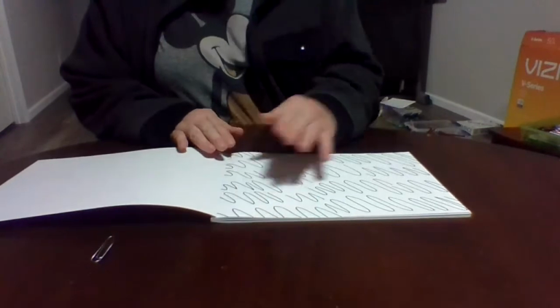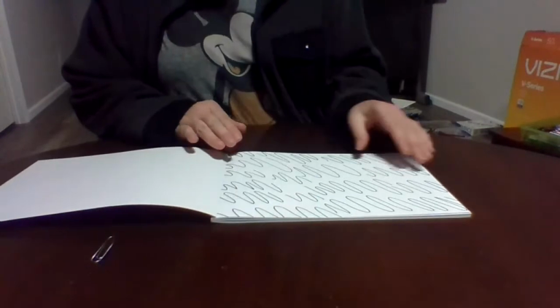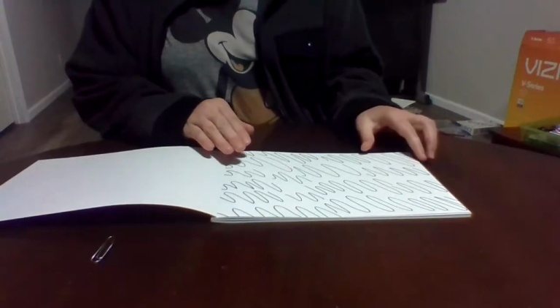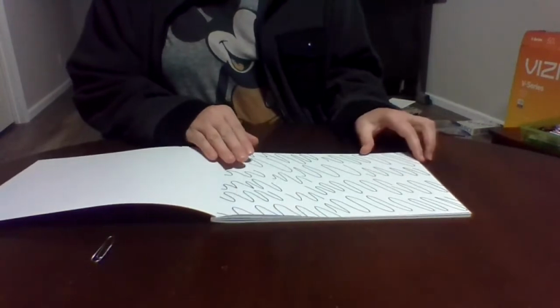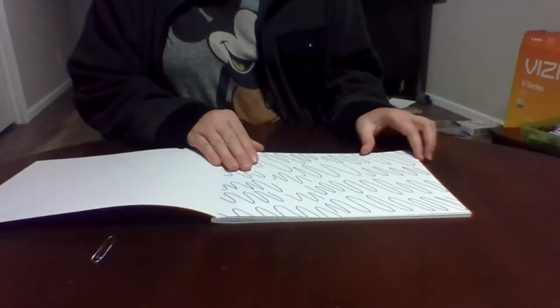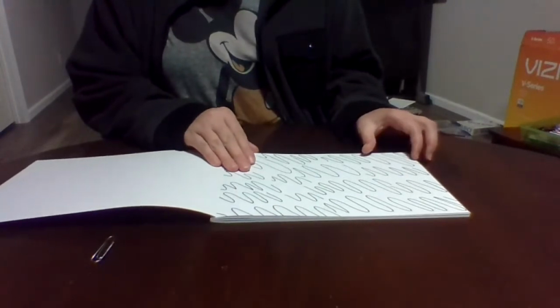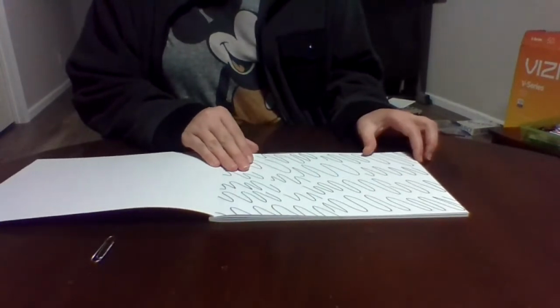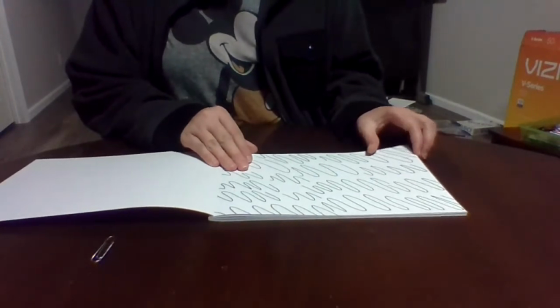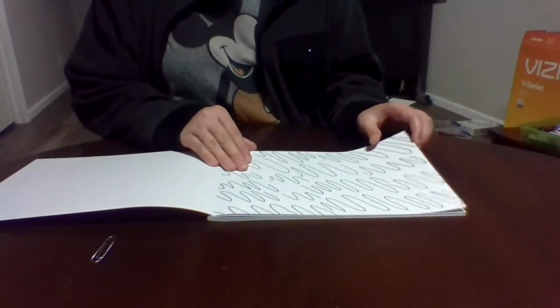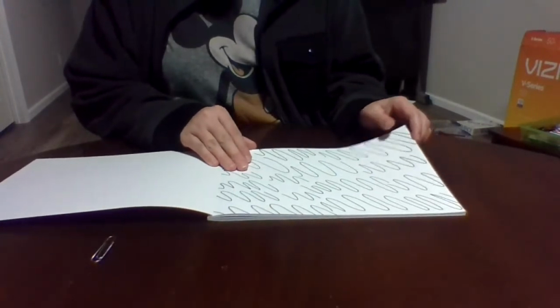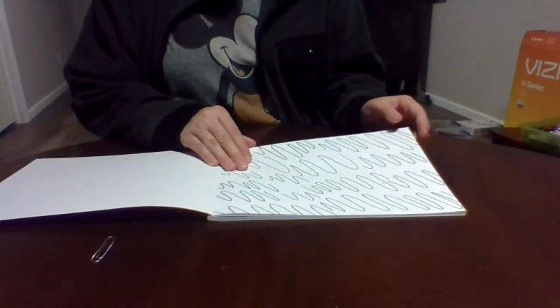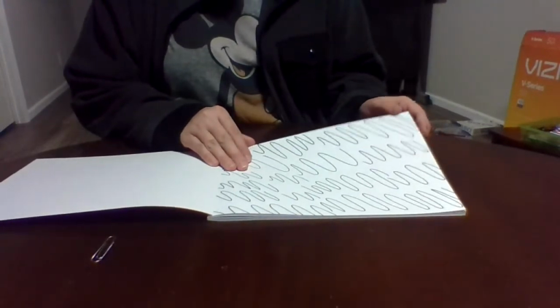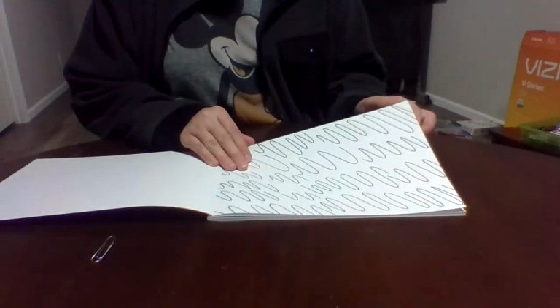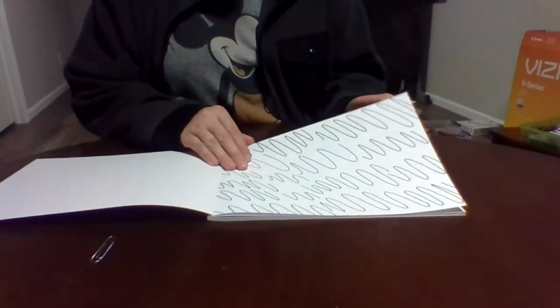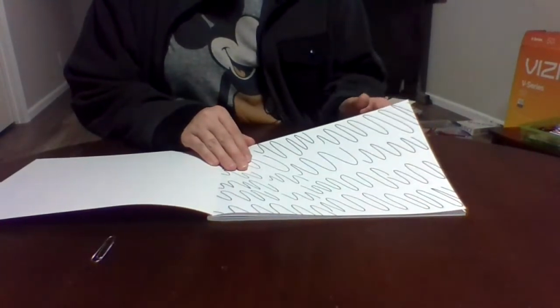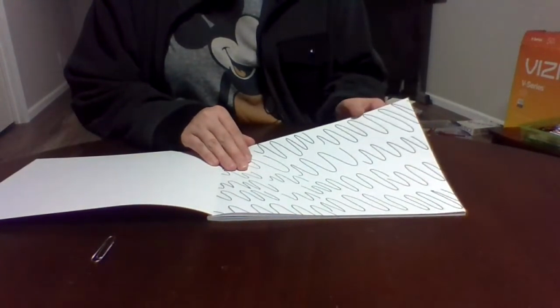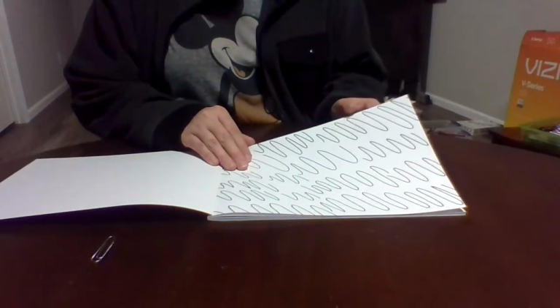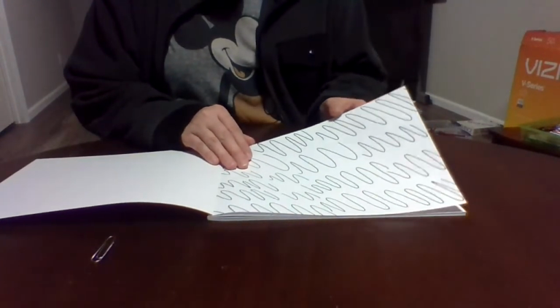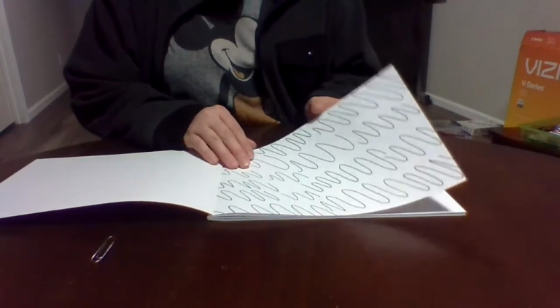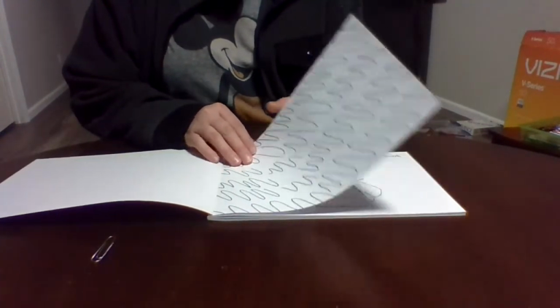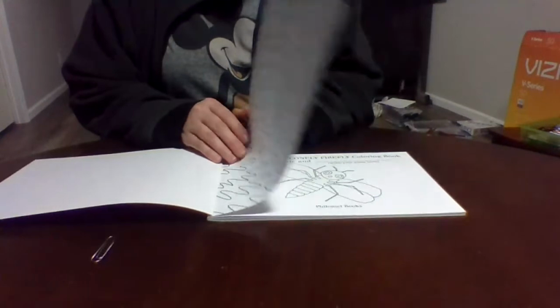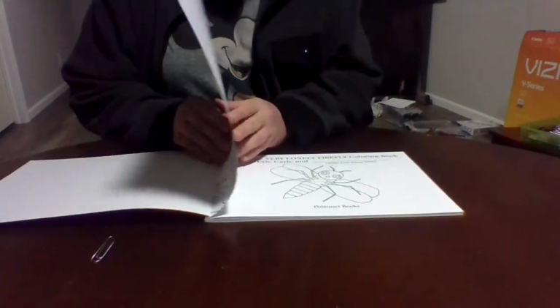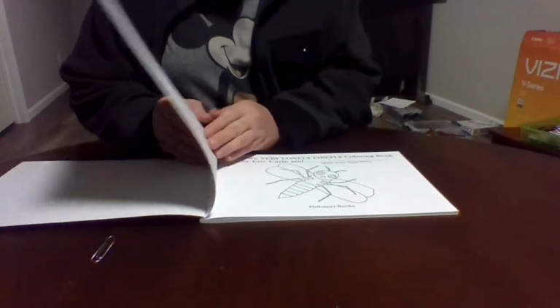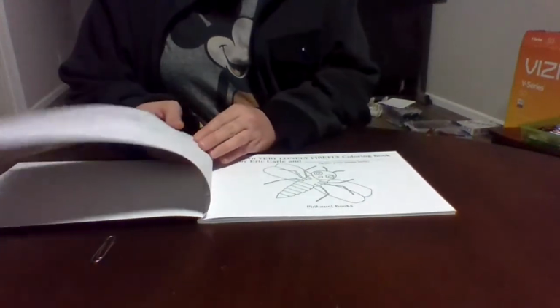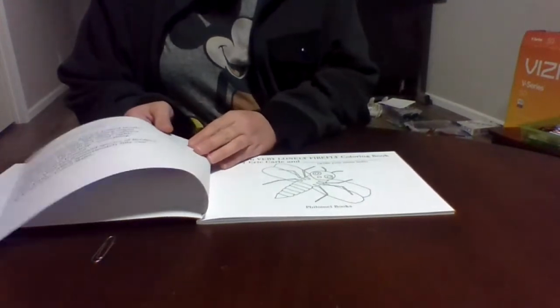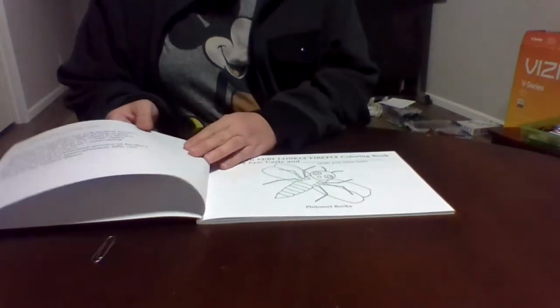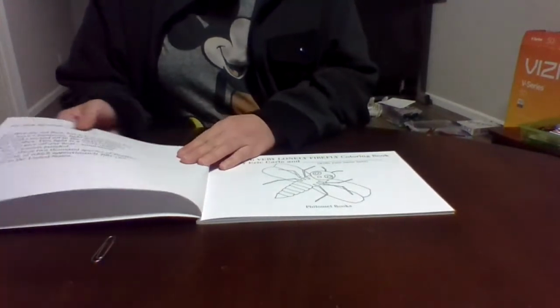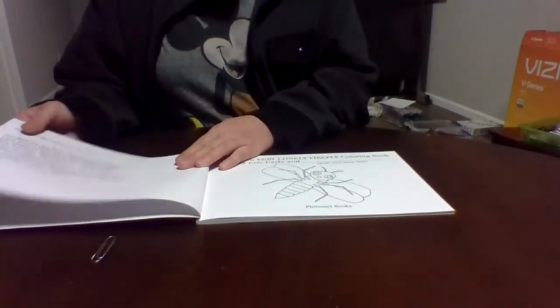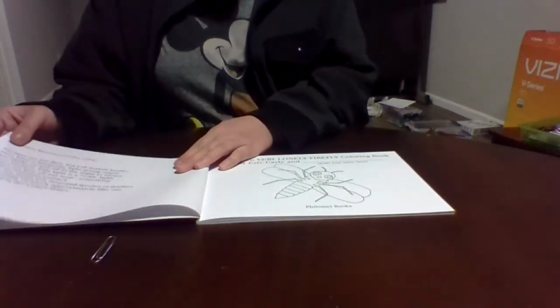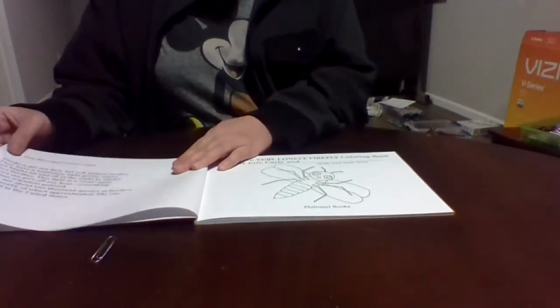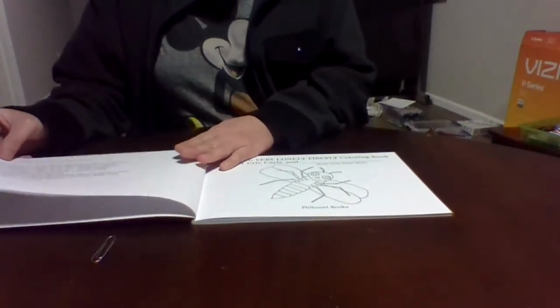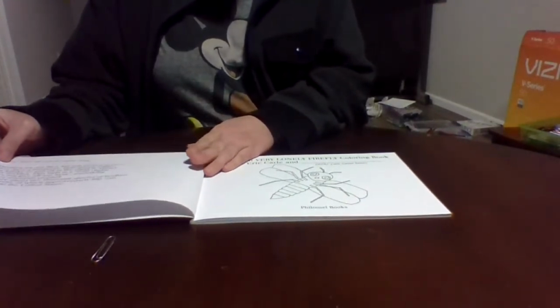If you're just starting out with coloring, go to your local Target — they carry these books.